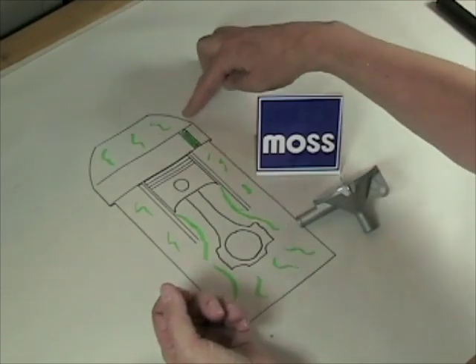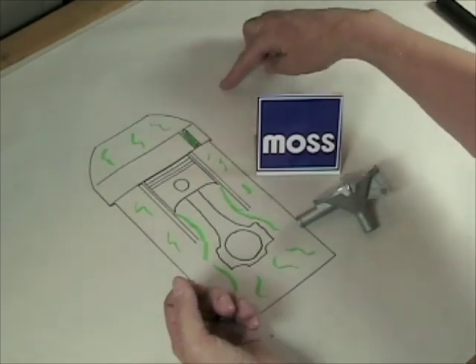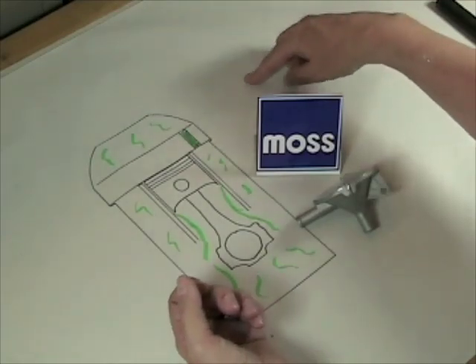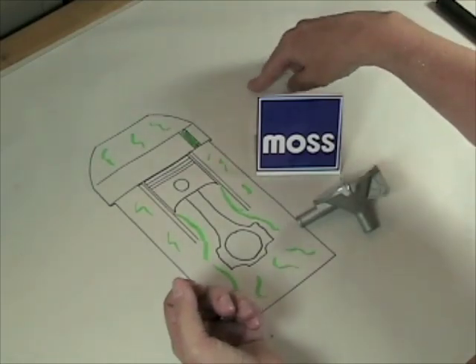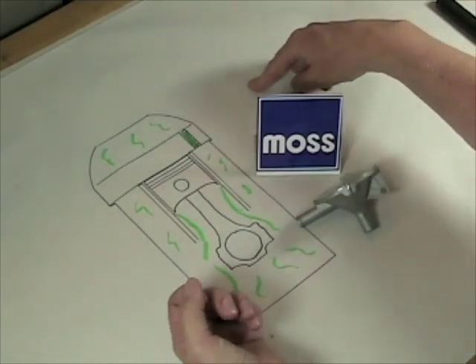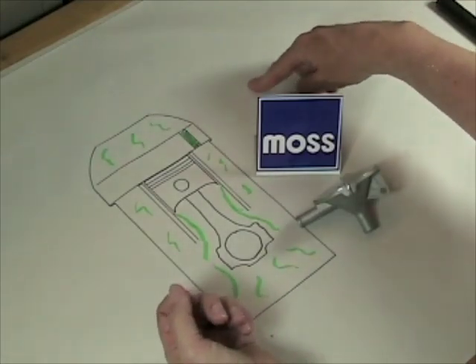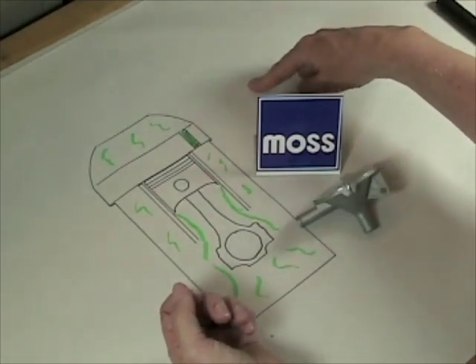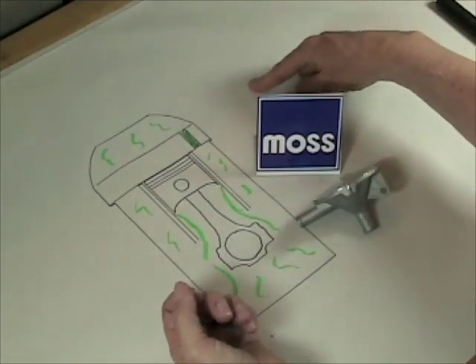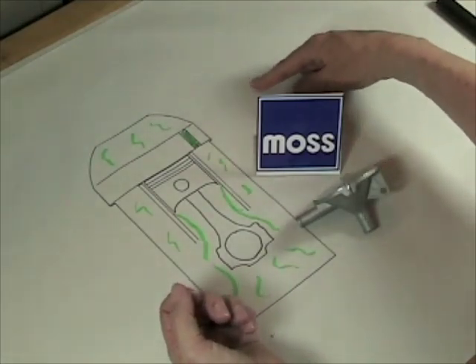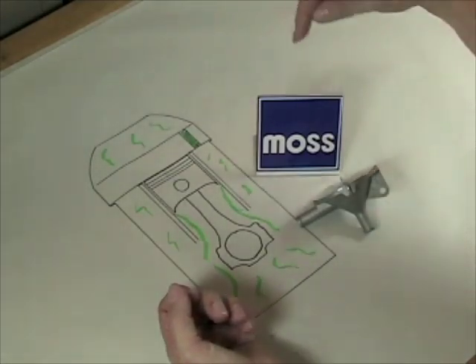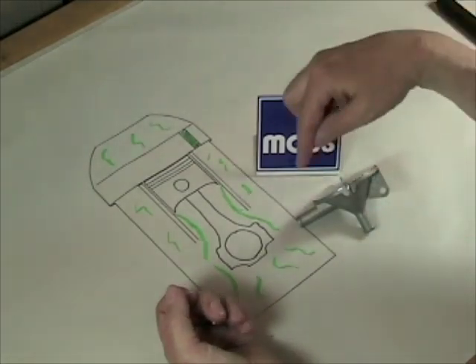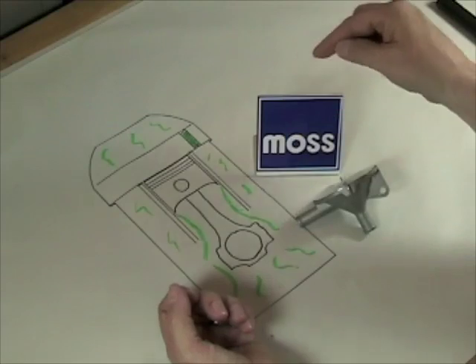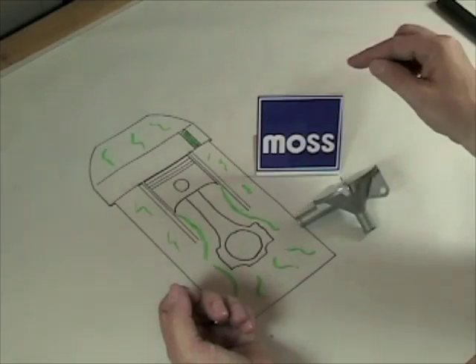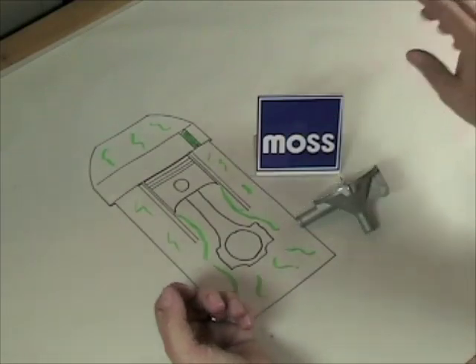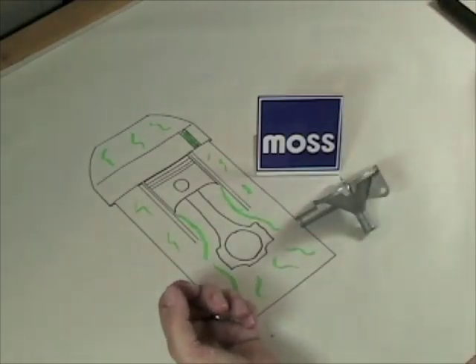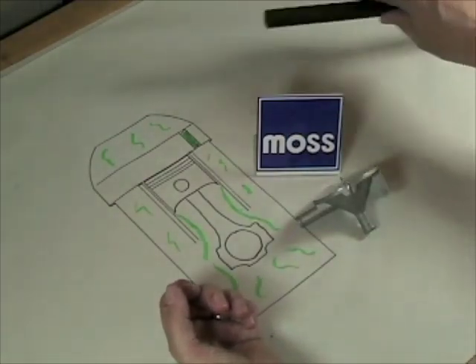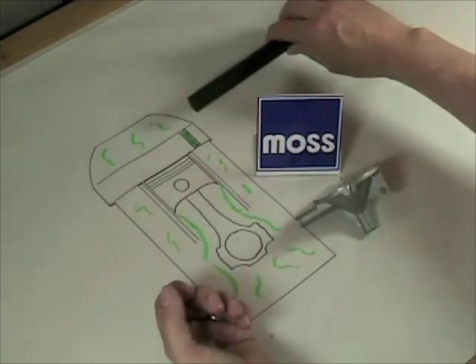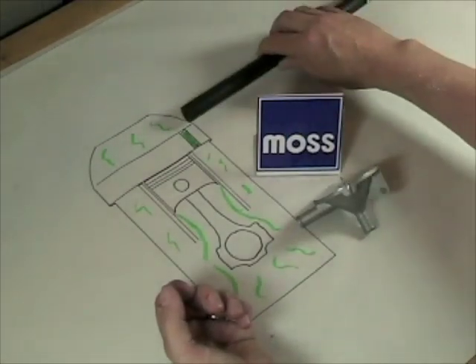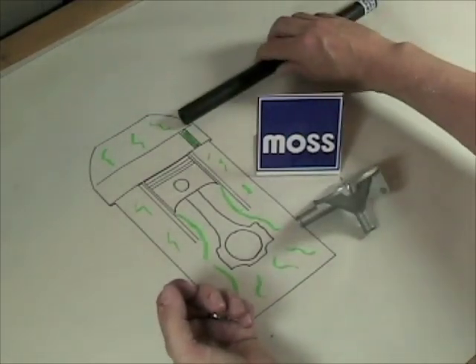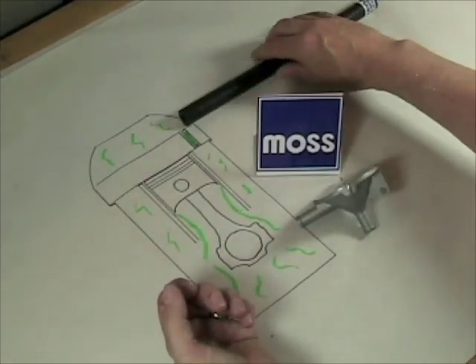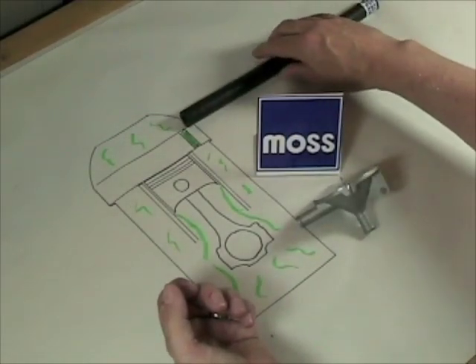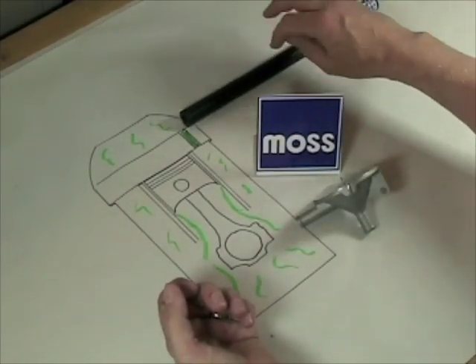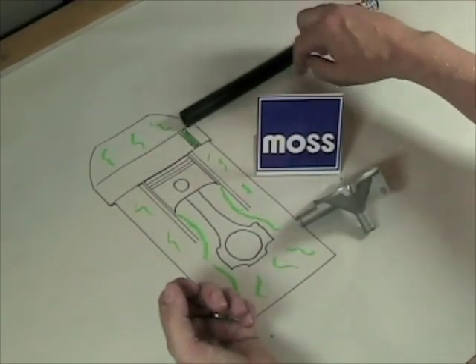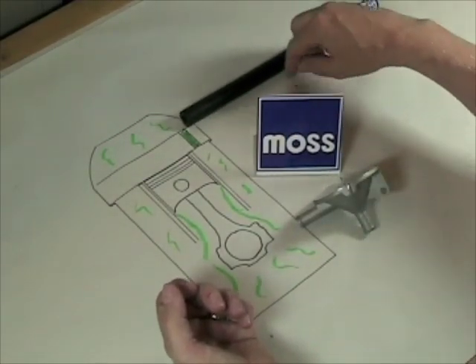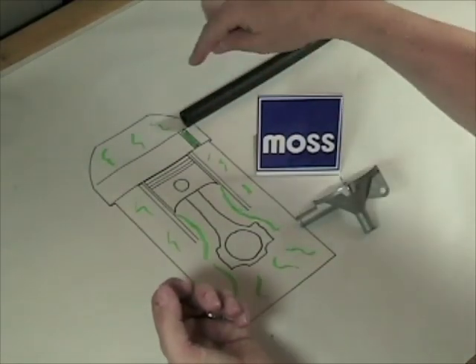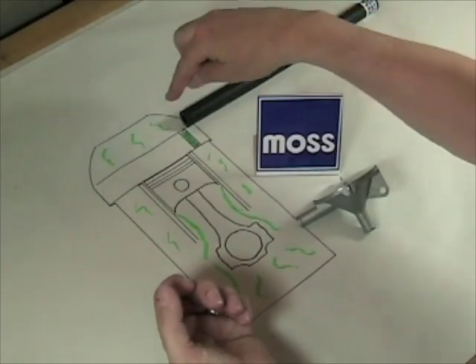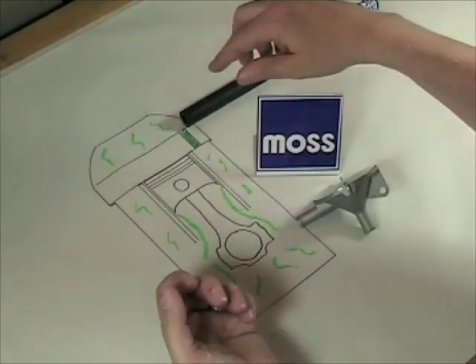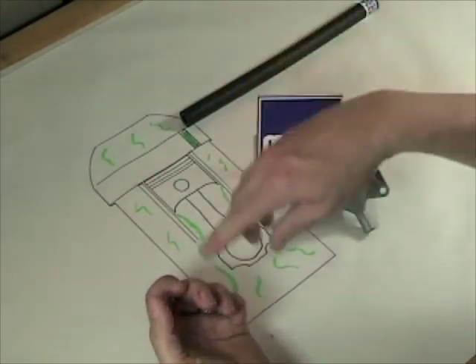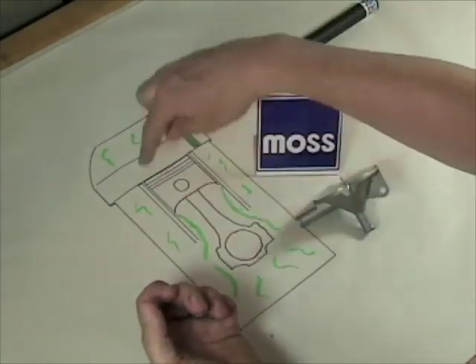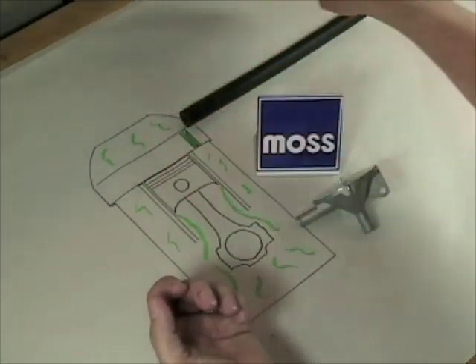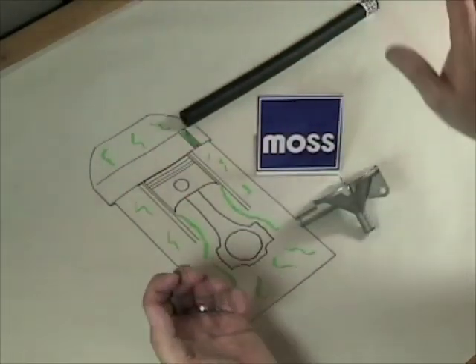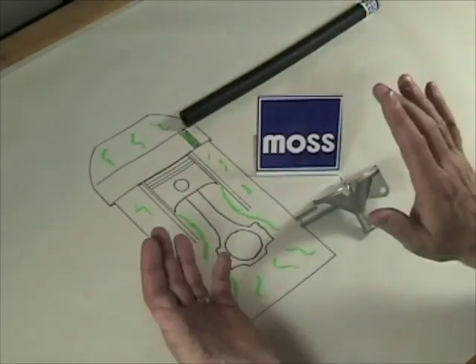The fumes then enter into the manifold and mix with the air stream there, and they go off and get burned. This is usually done simply by connecting a hose from the intake manifold to the valve cover, and there we are — we're drawing the fumes away.